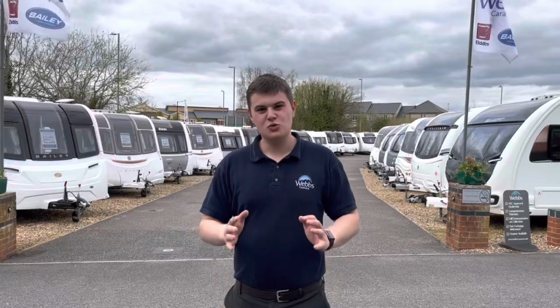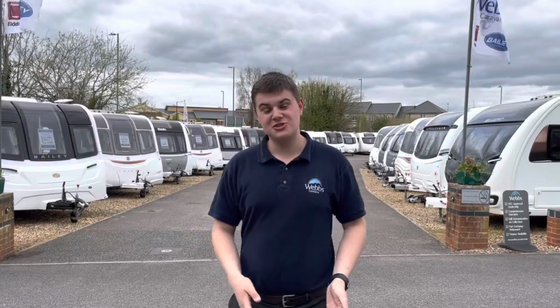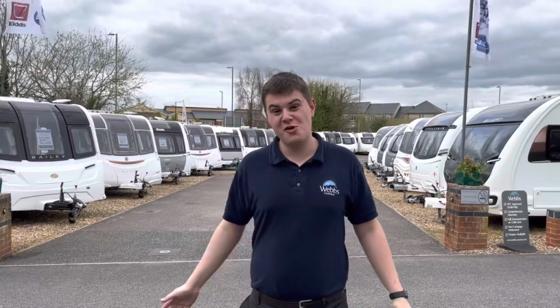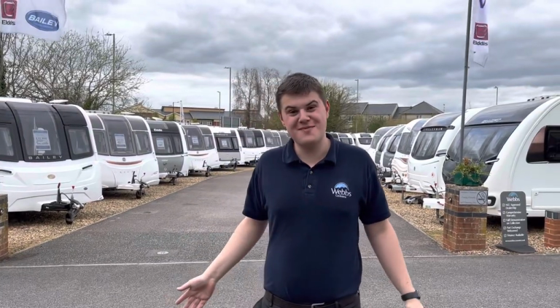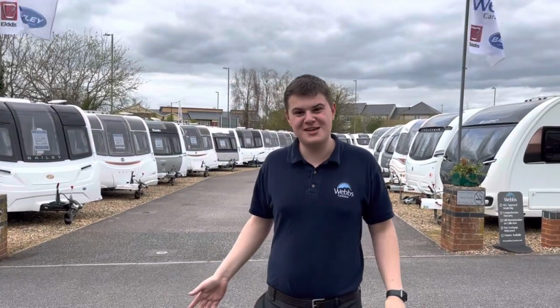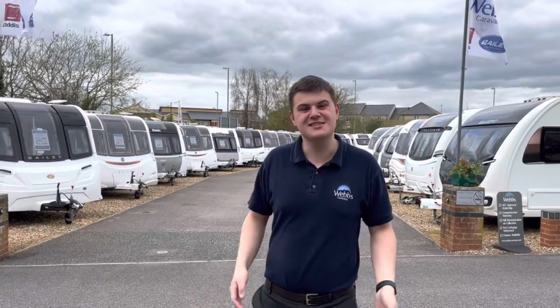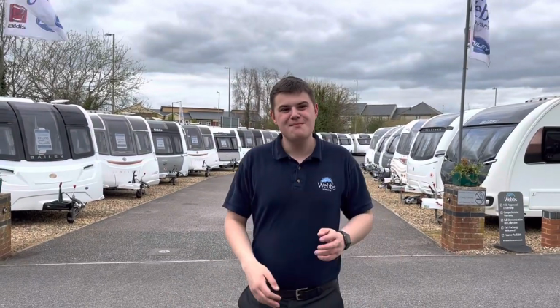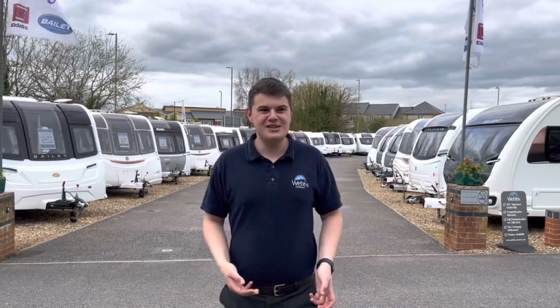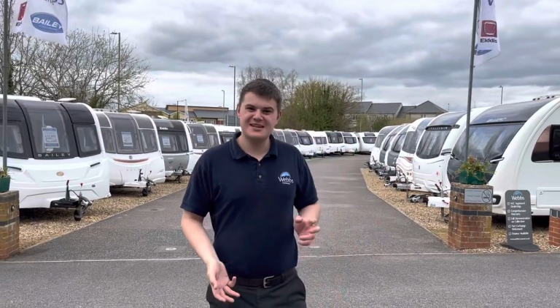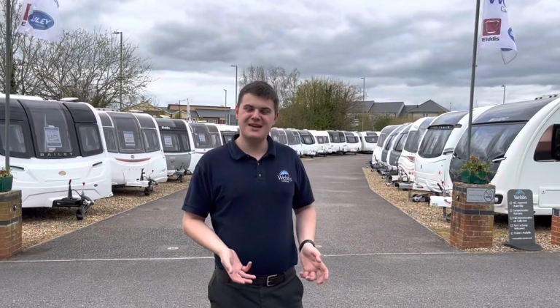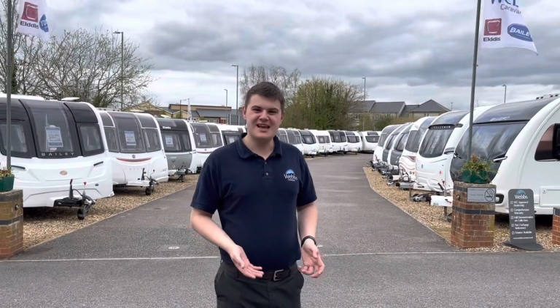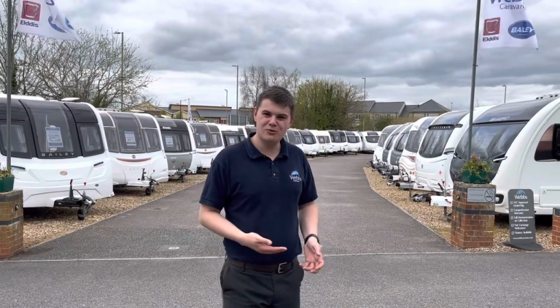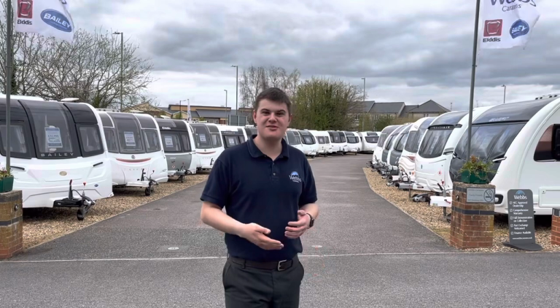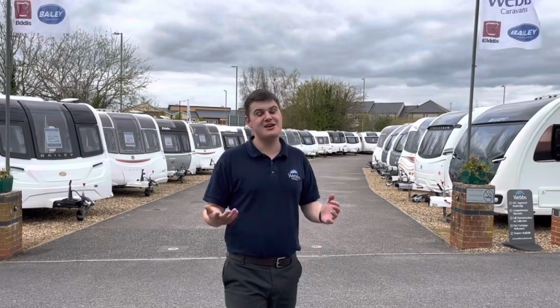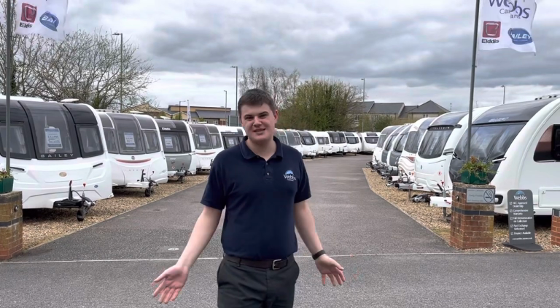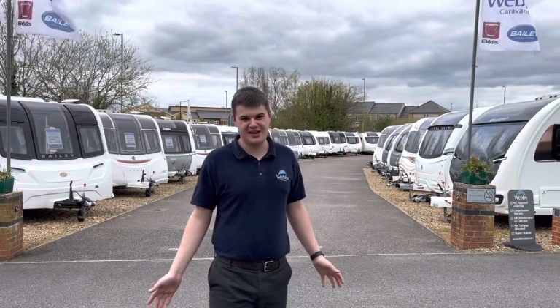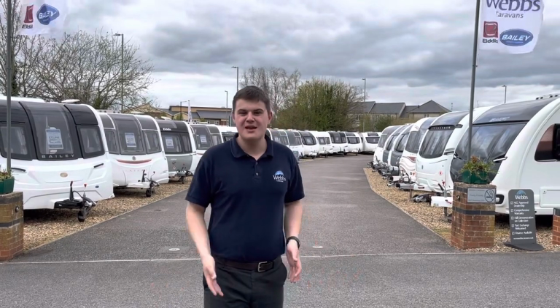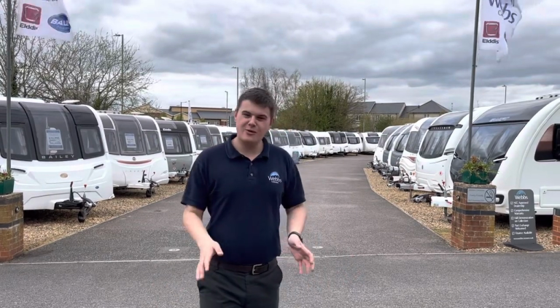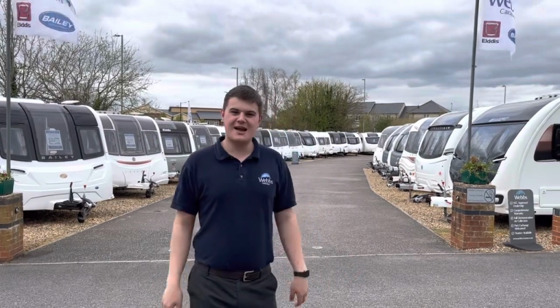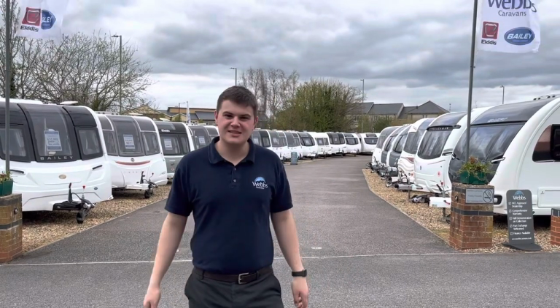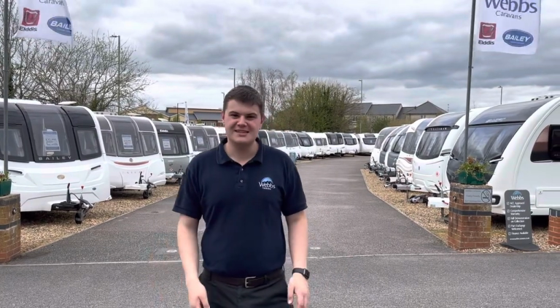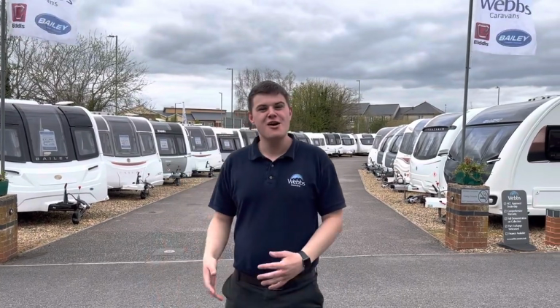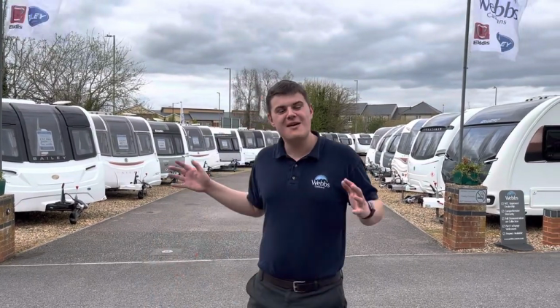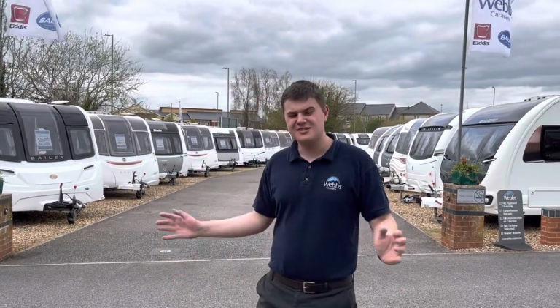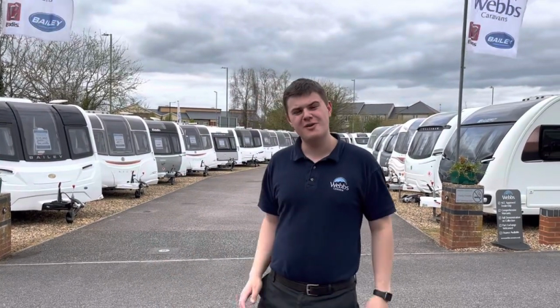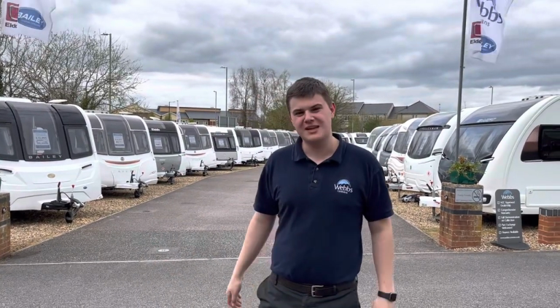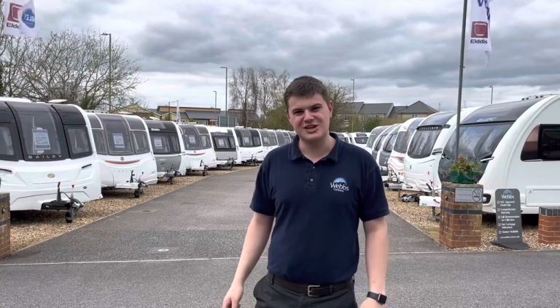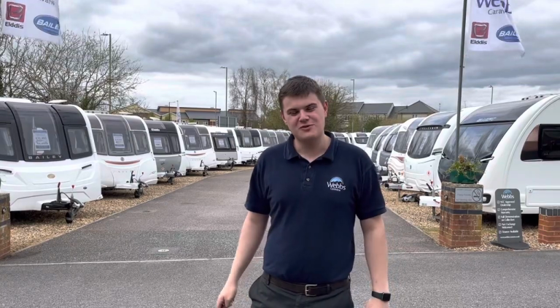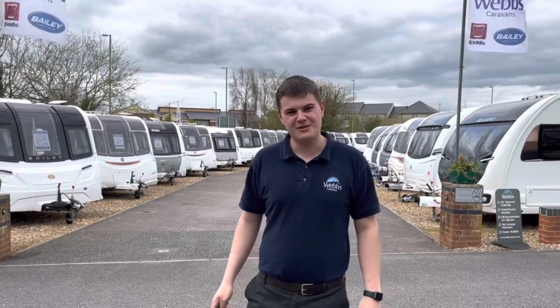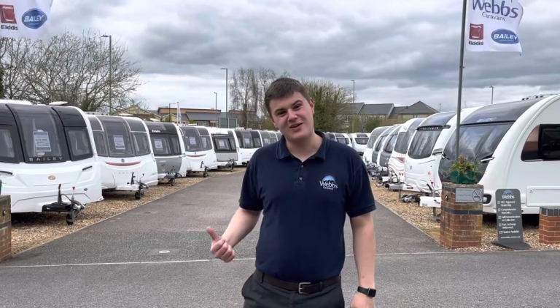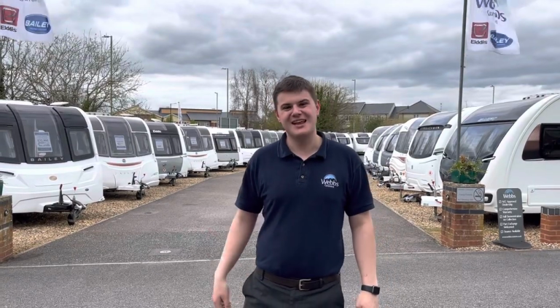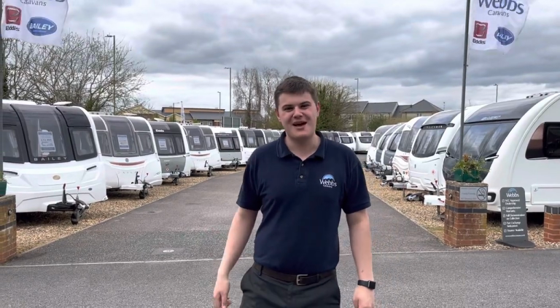Twin axles are popular for many reasons, mainly due to their stability but also the extra space that you gain. Here at Webs Caravans this Easter we have a superb selection of twin axle caravans — let's go and have a look.